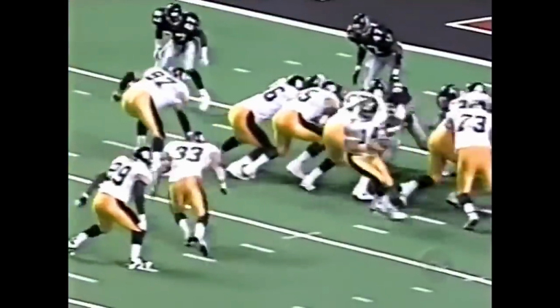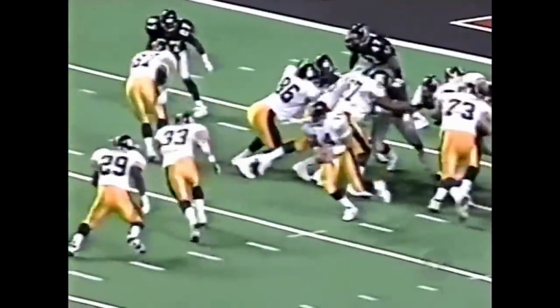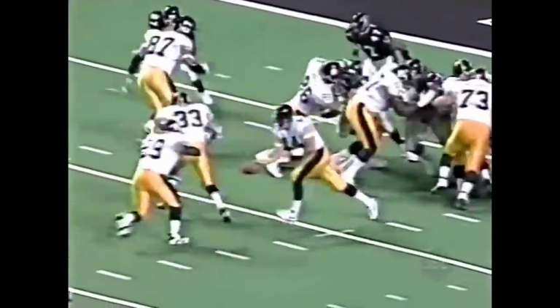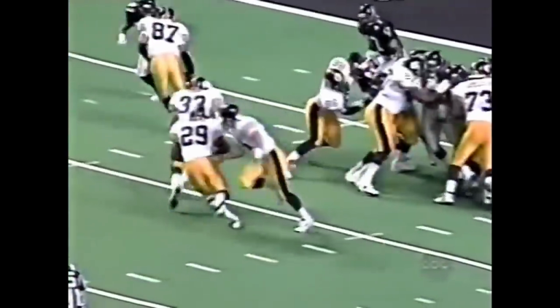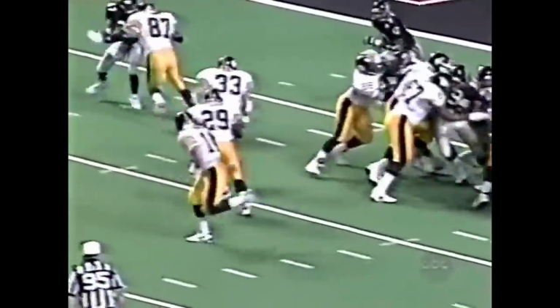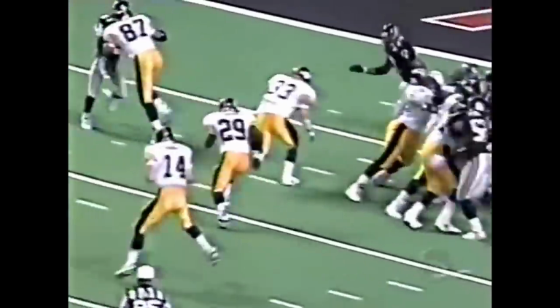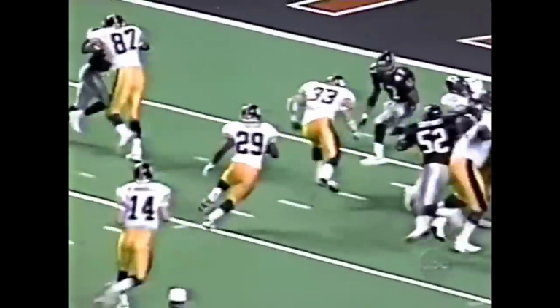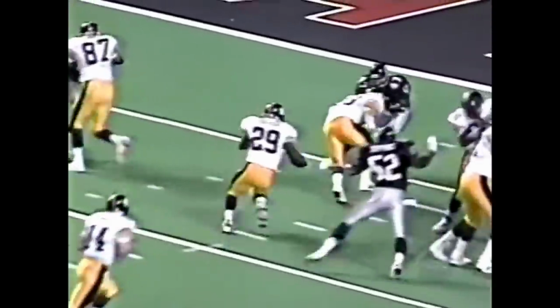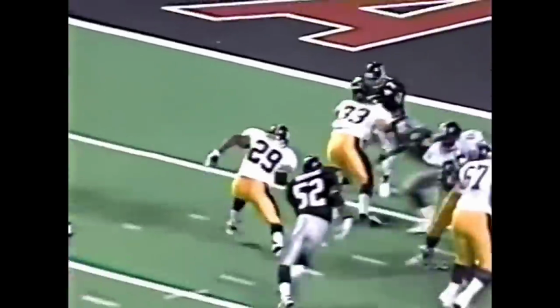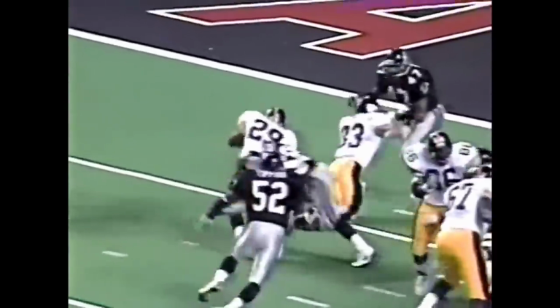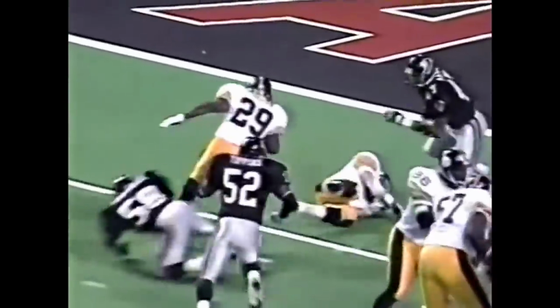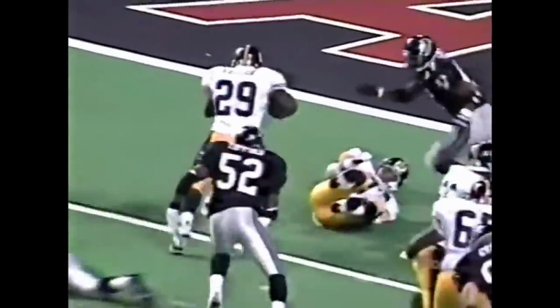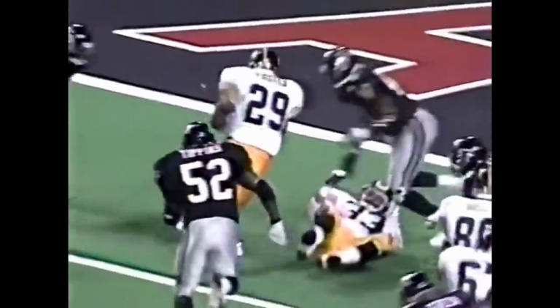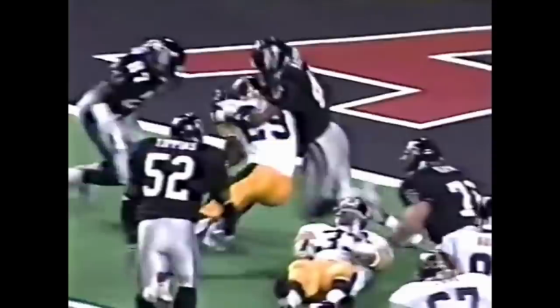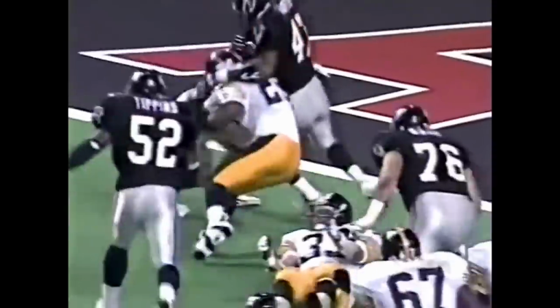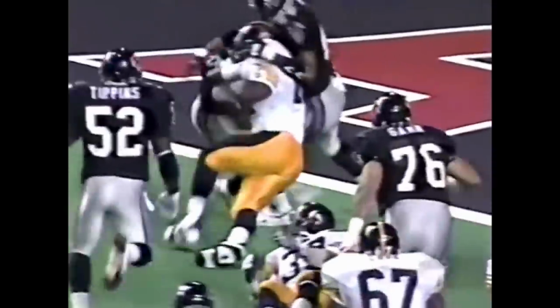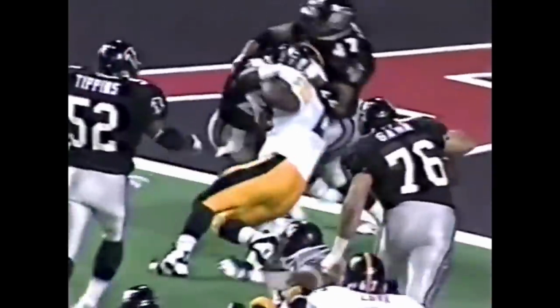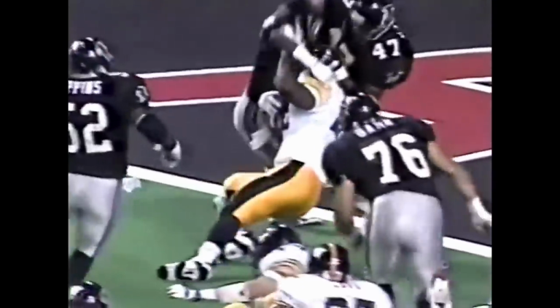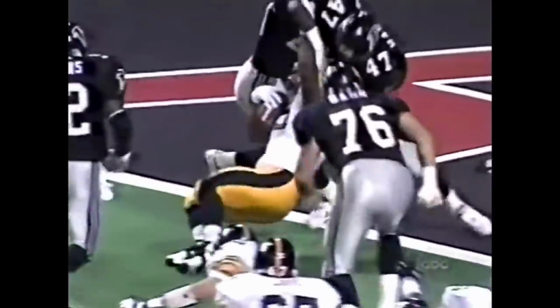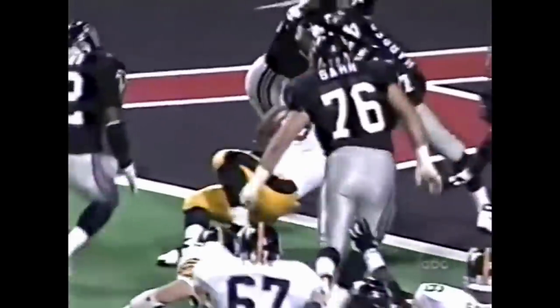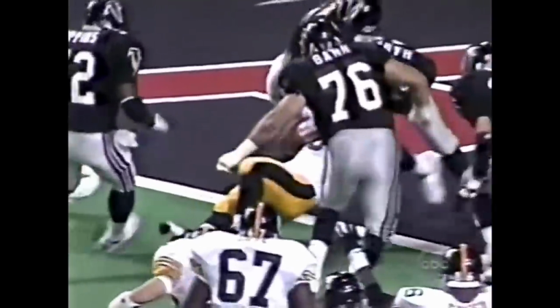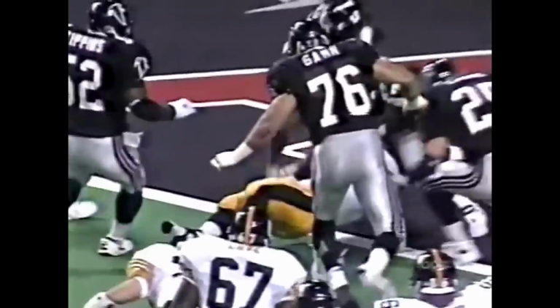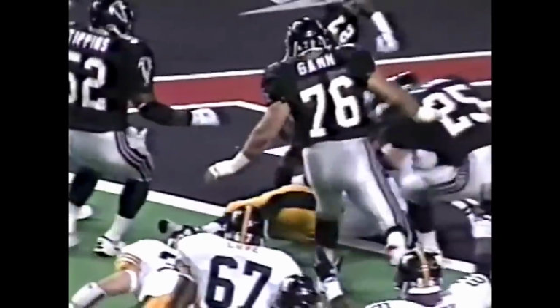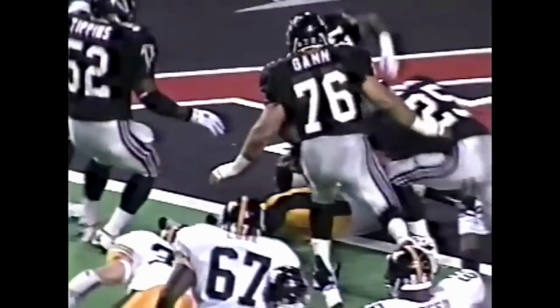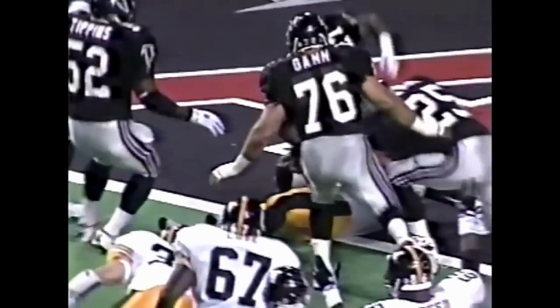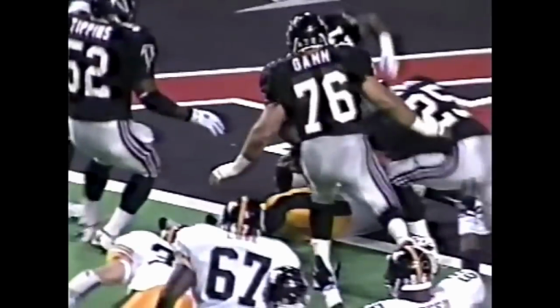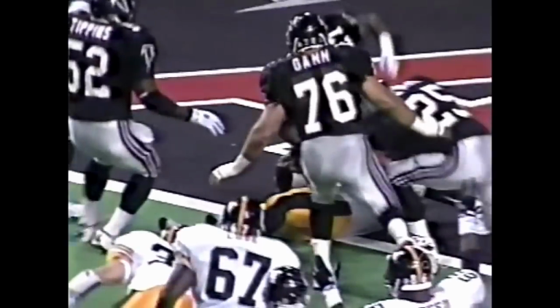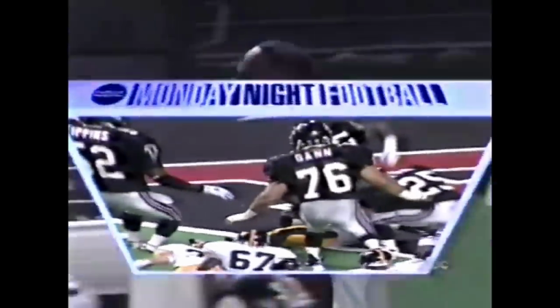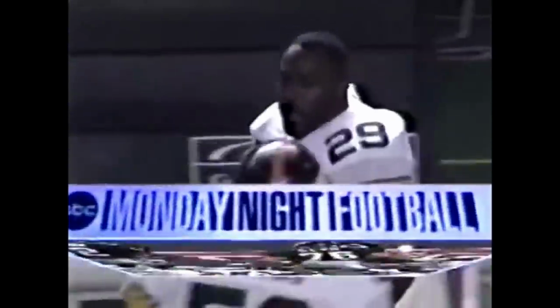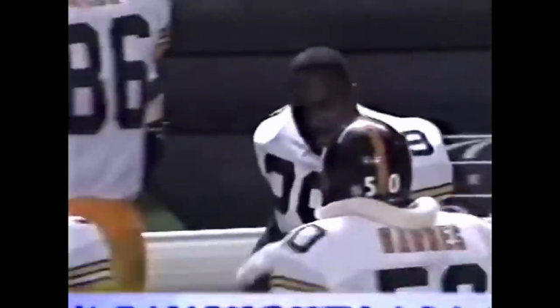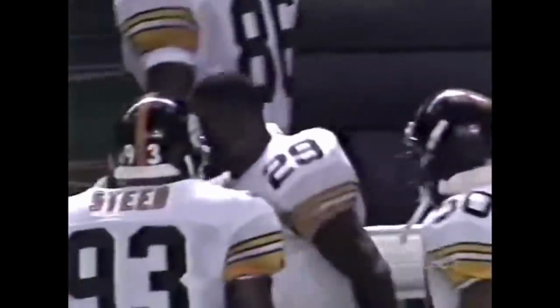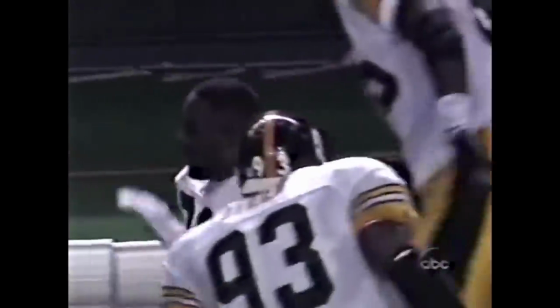Watch Eric Green, 86 — he pins the Falcon defense to the inside. But right here, look at the leg strength and the leverage by Barry Foster. That is sheer strength.